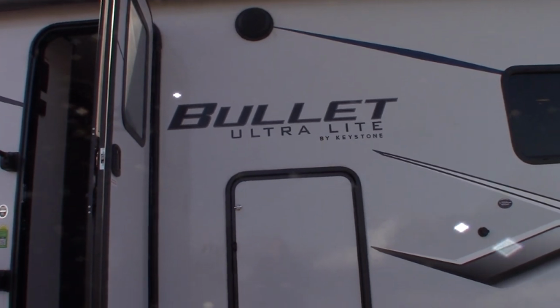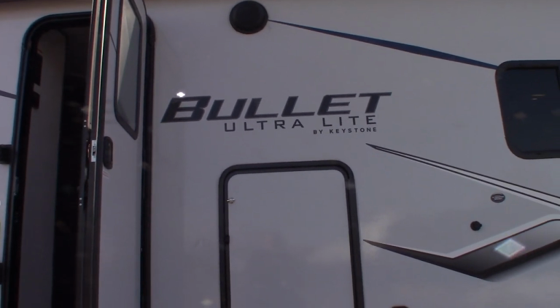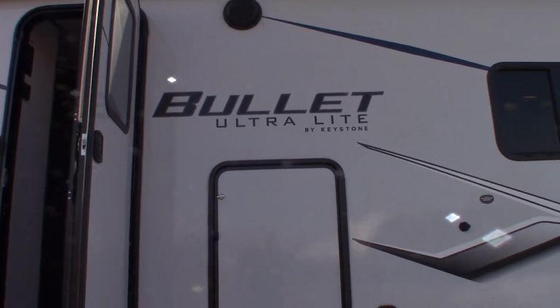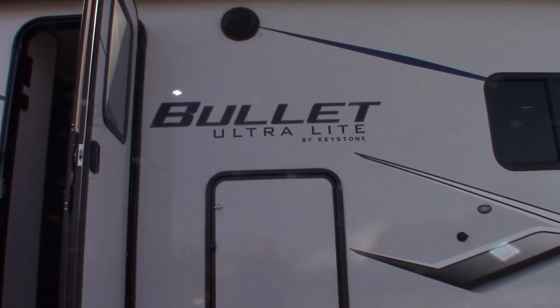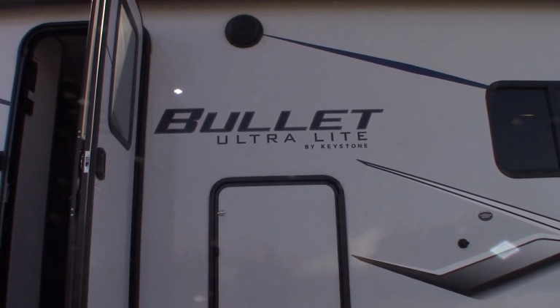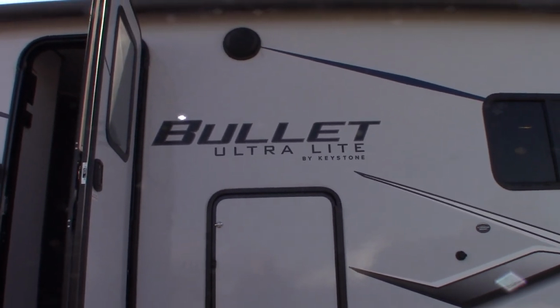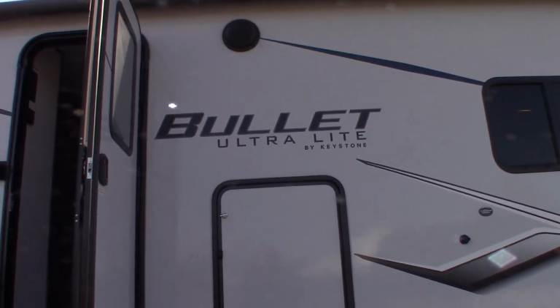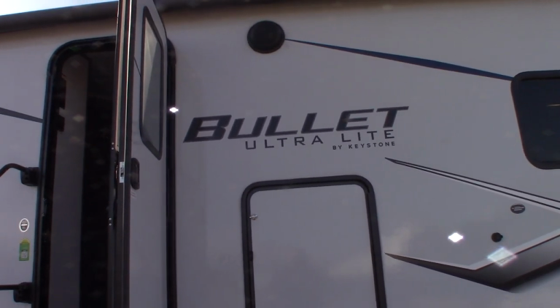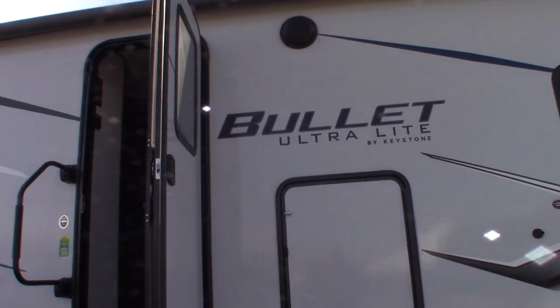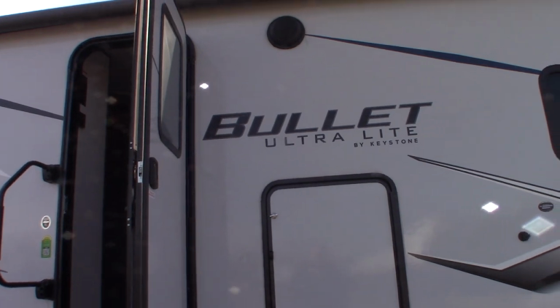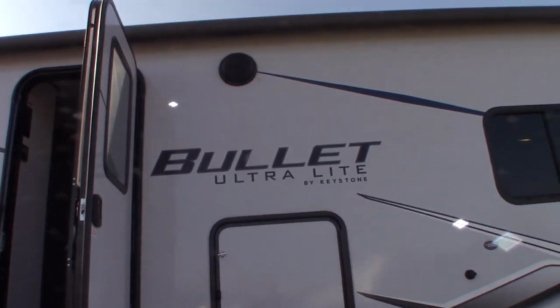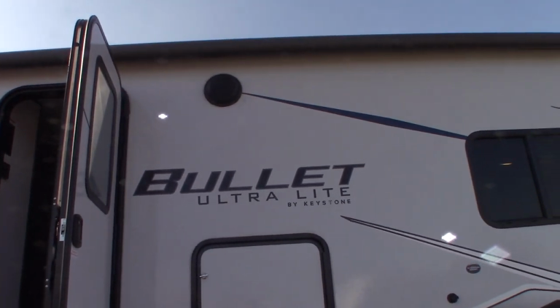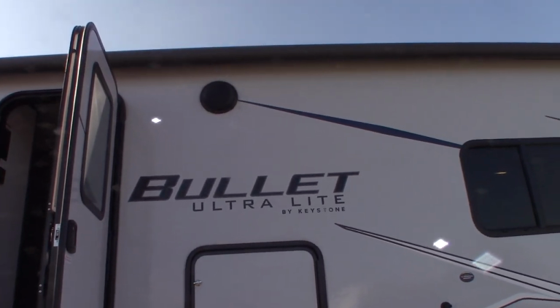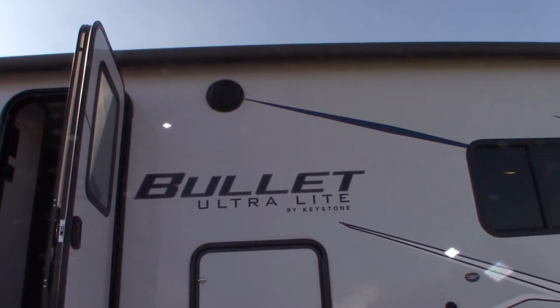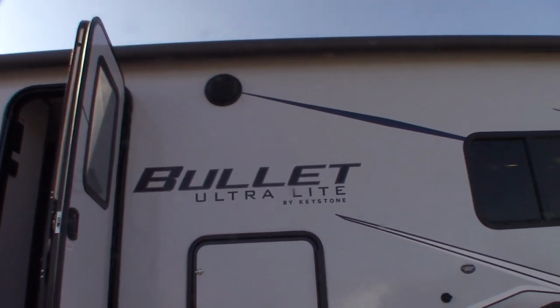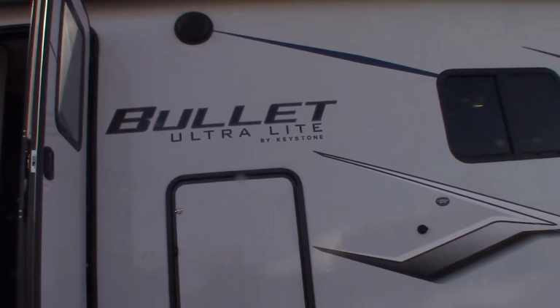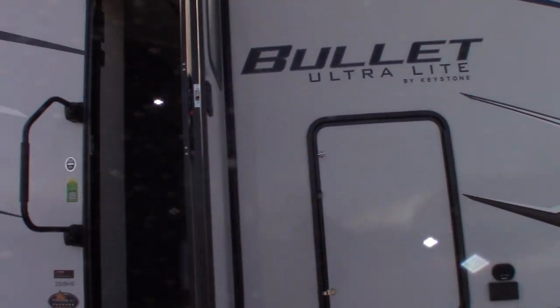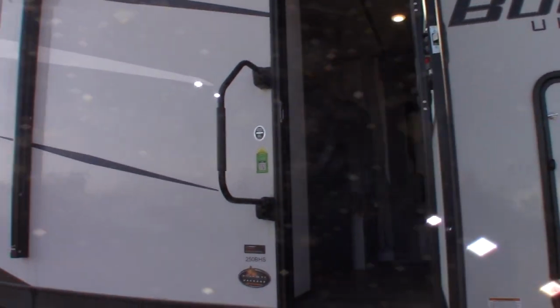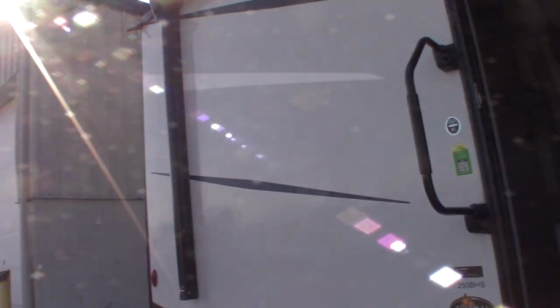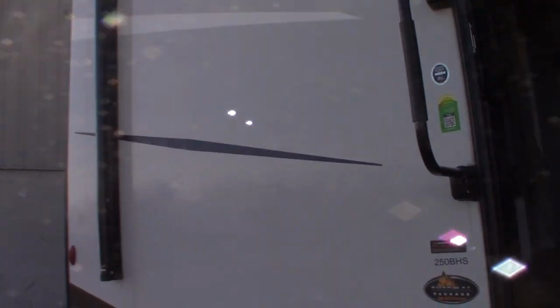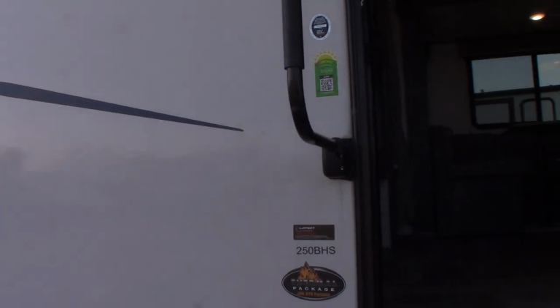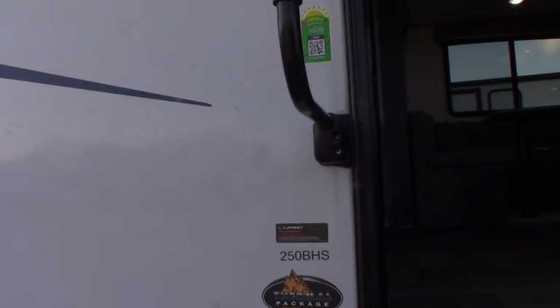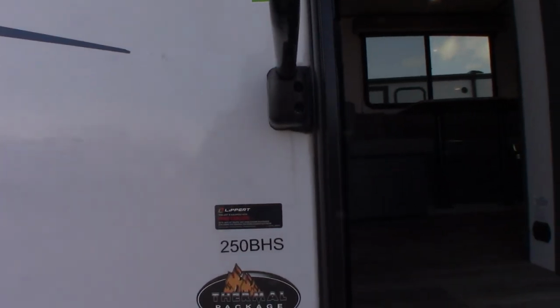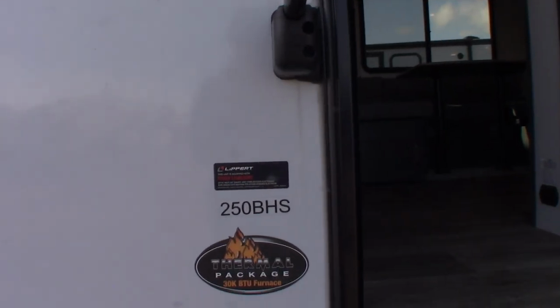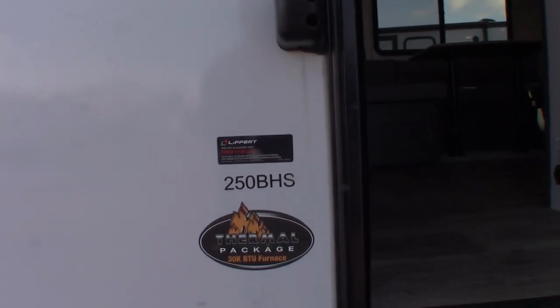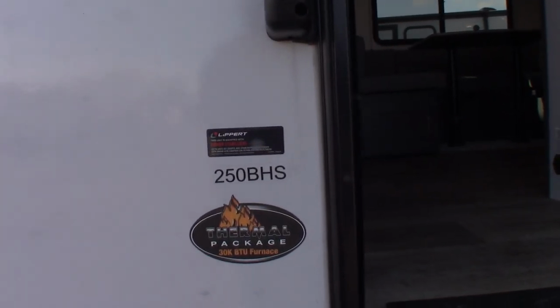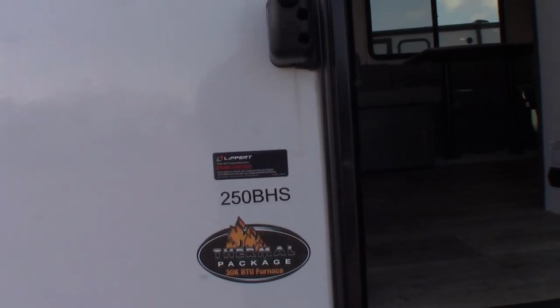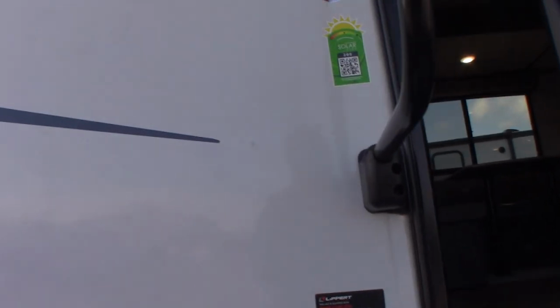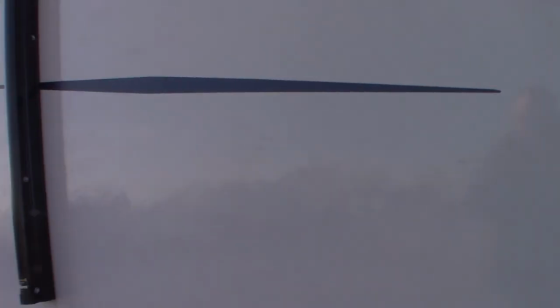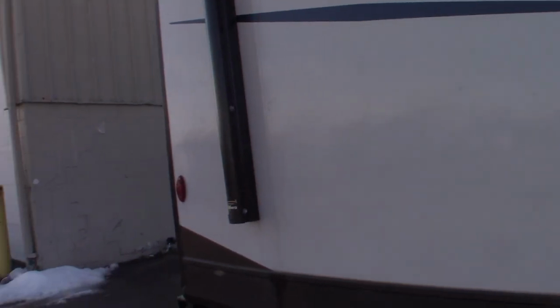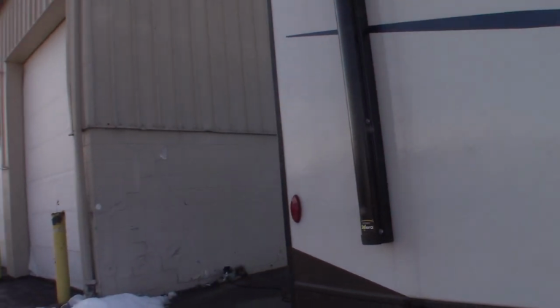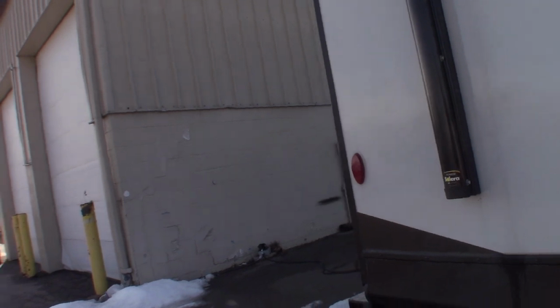This is Carl at National RV Detroit. I'm going to walk you through this 2022 Bullitt Extra Light by Keystone. The model number is 250 VHS. I'm just going to go over some of the features and how they work.